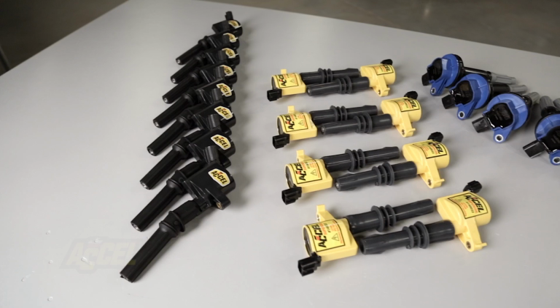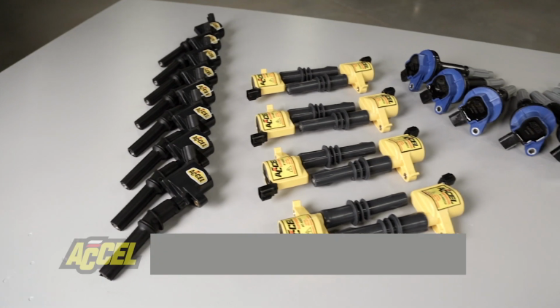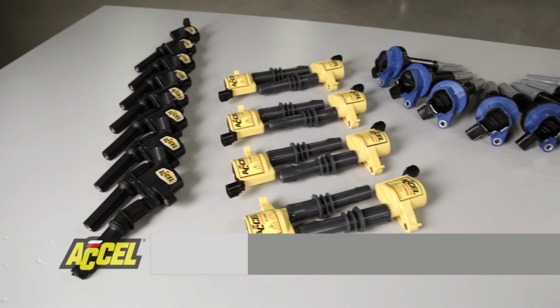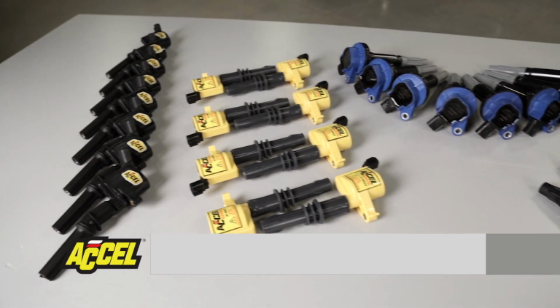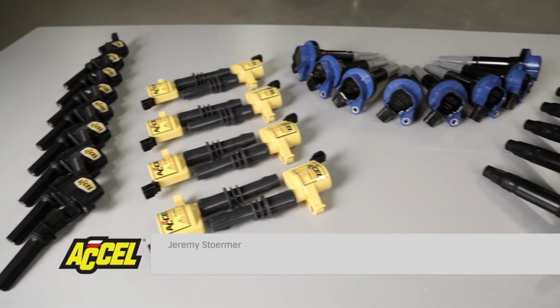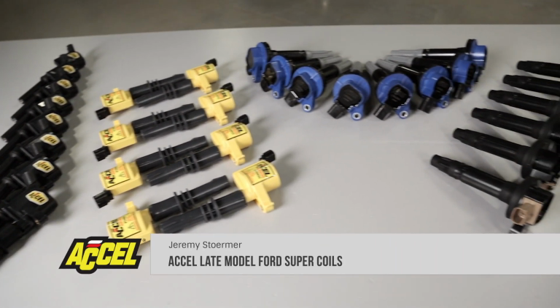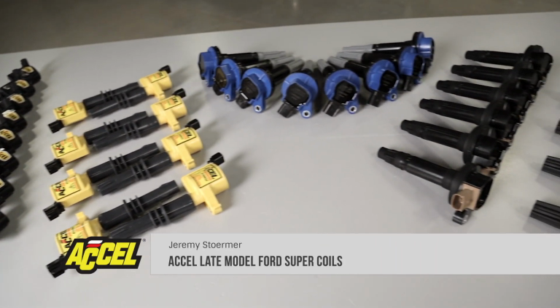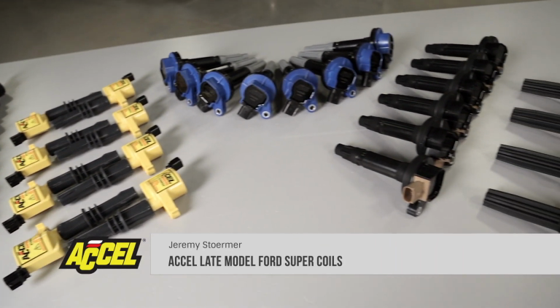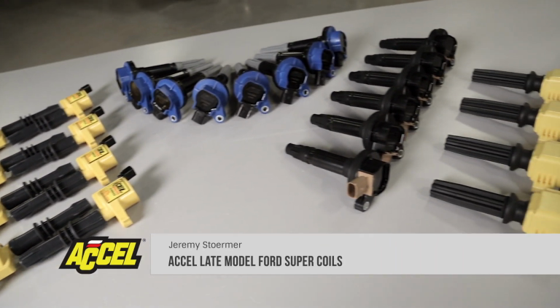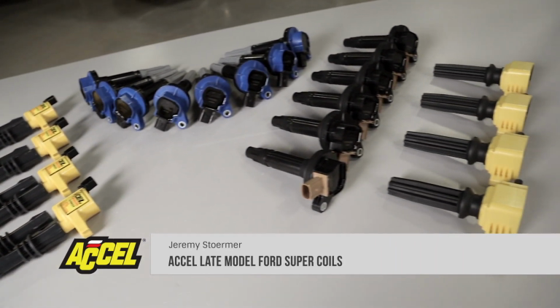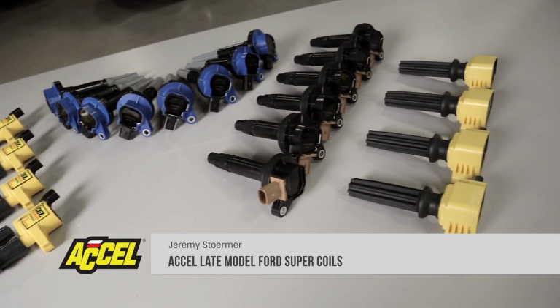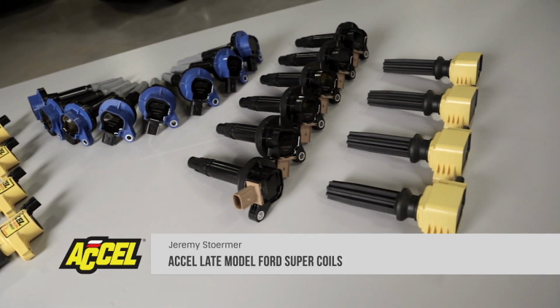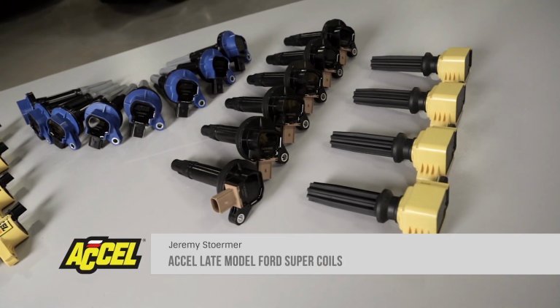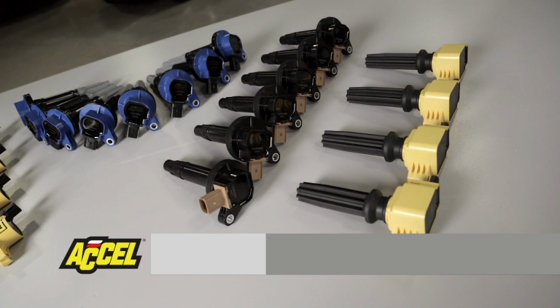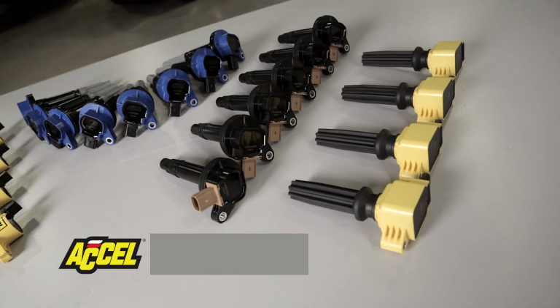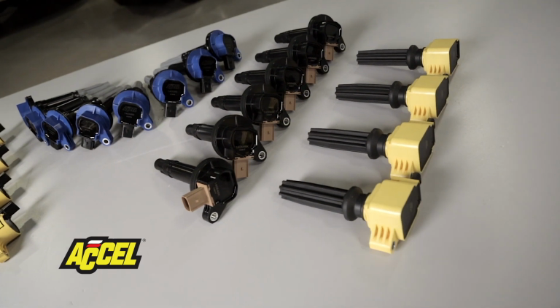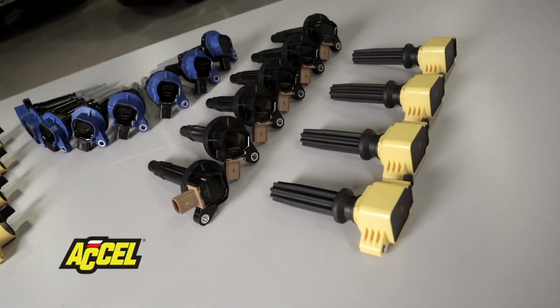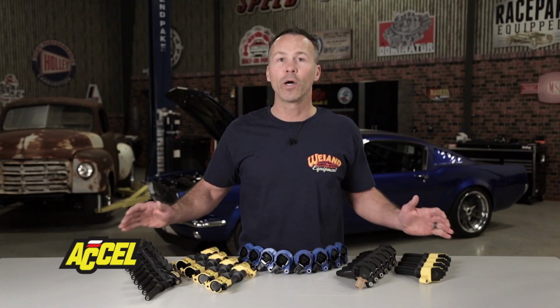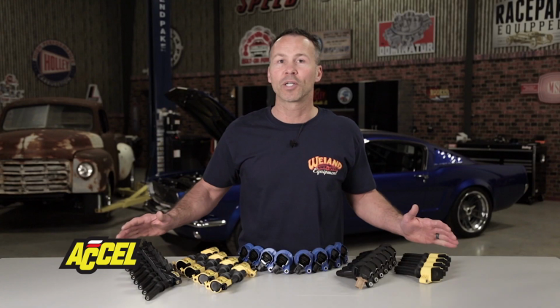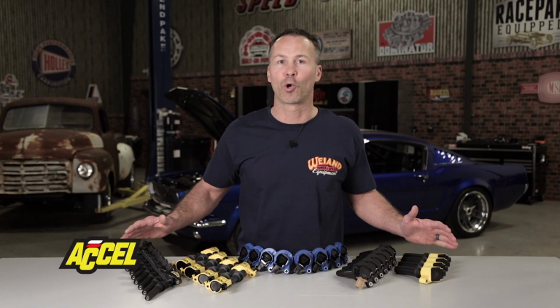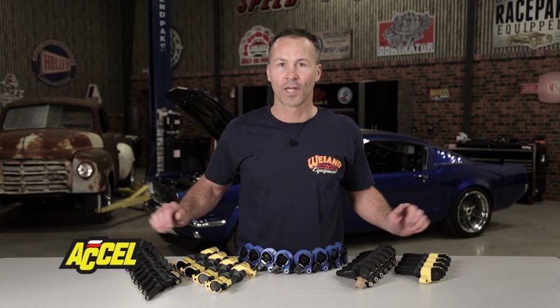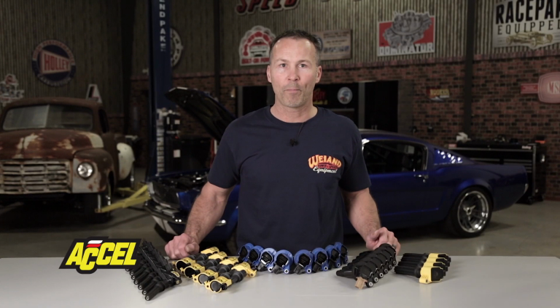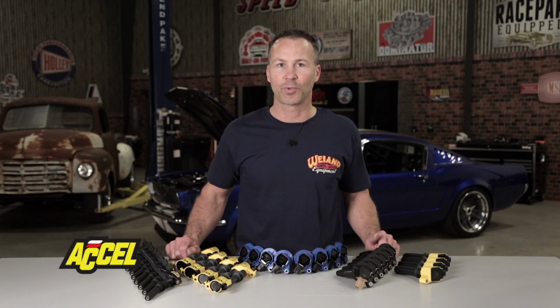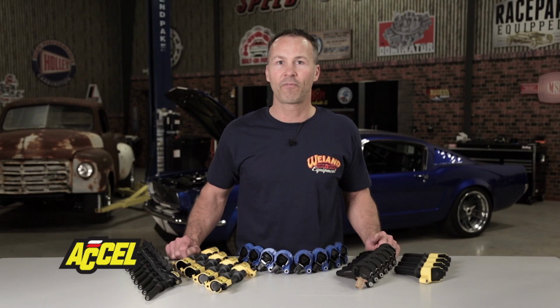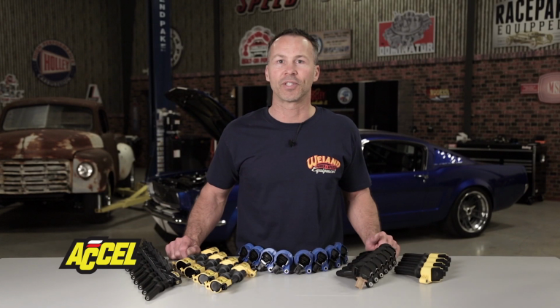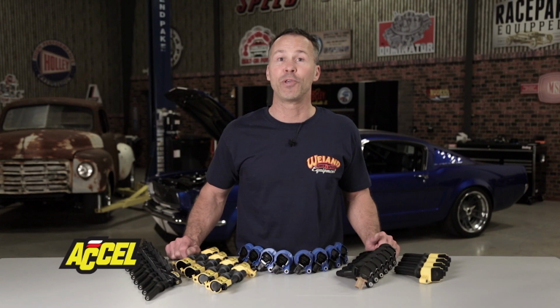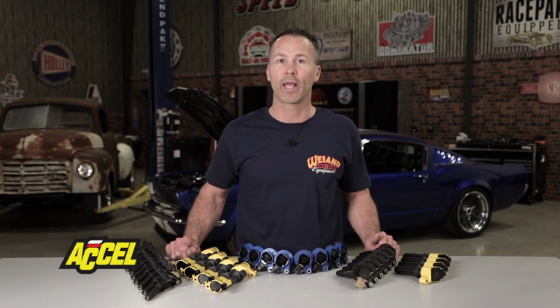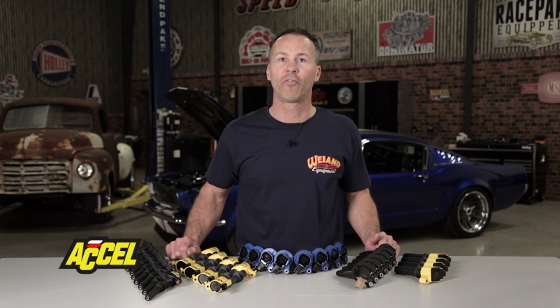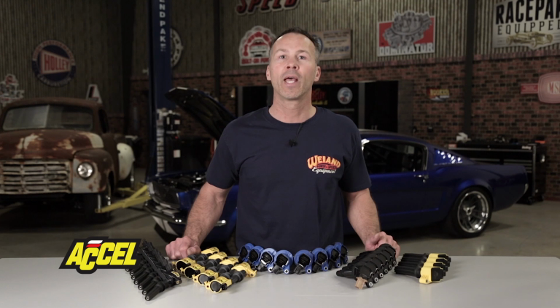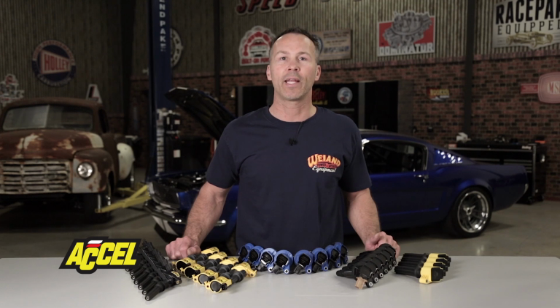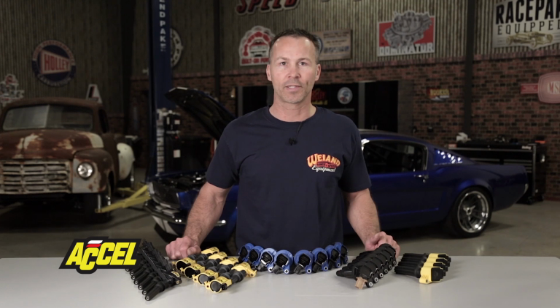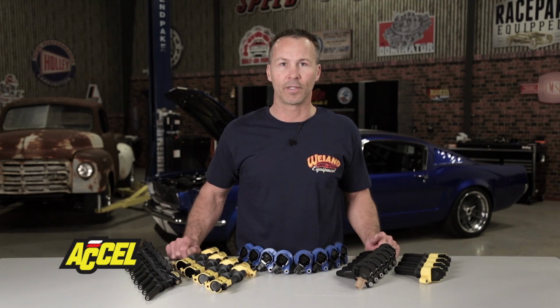Accel coils have been throwing sparks for more than 40 years now, and we don't plan on stopping anytime soon. Accel's coil-on-plug super coils are packed with a ton of features to keep your late model Ford hitting on all cylinders.